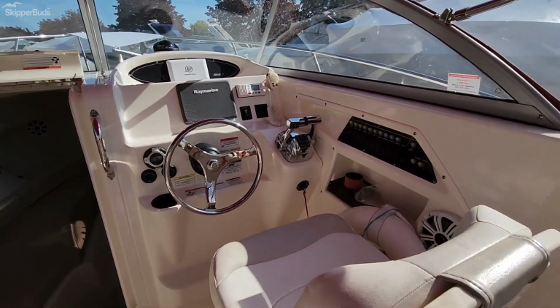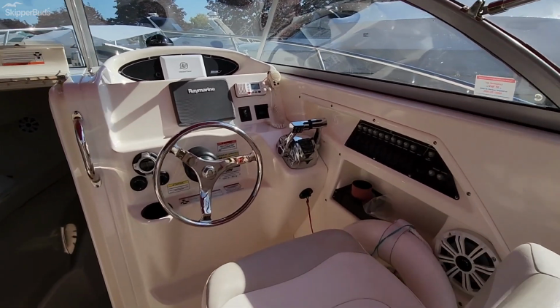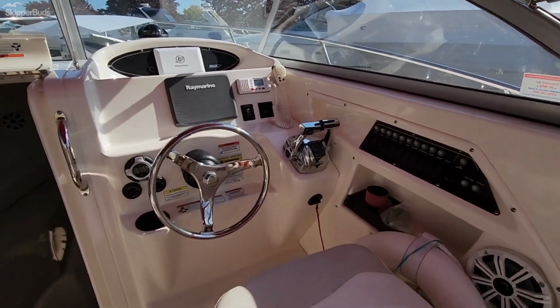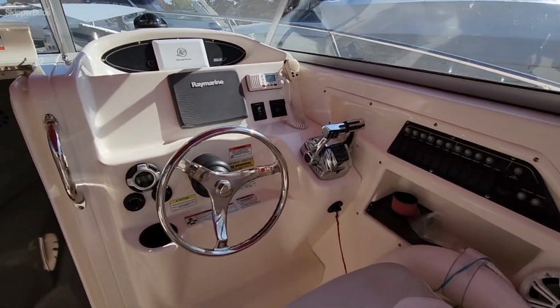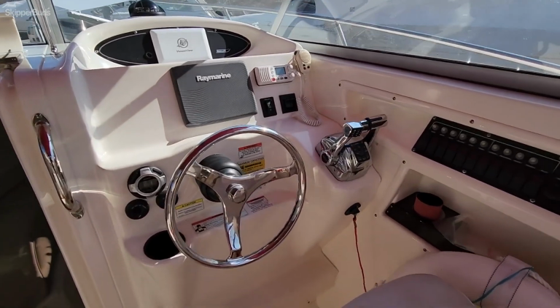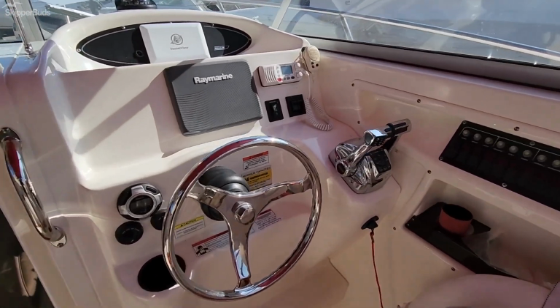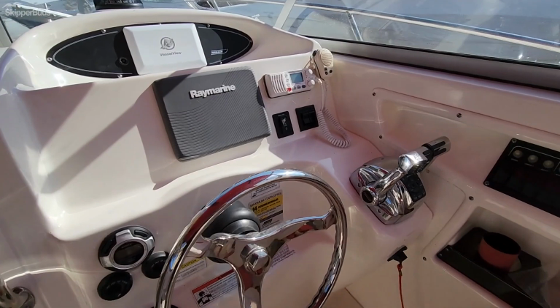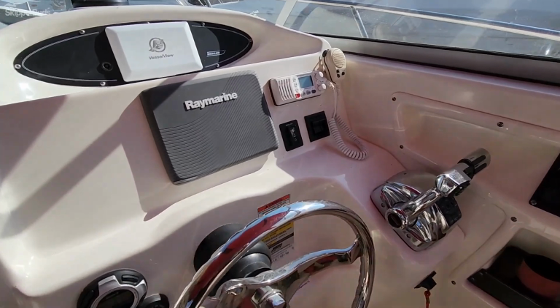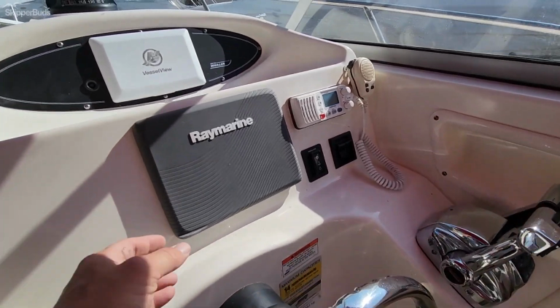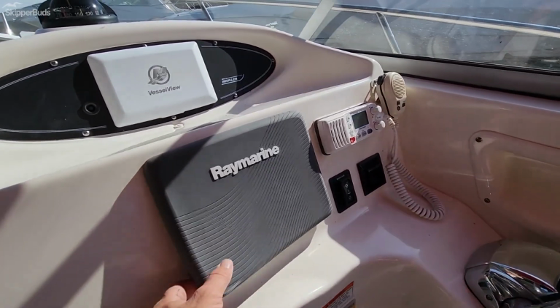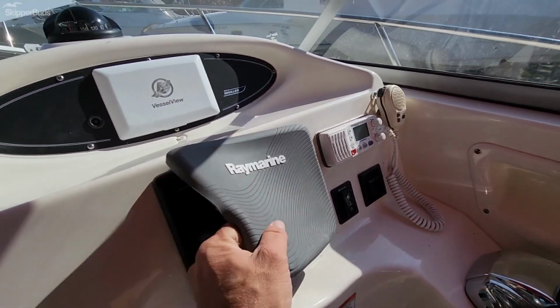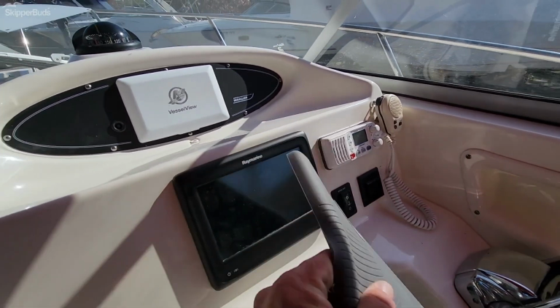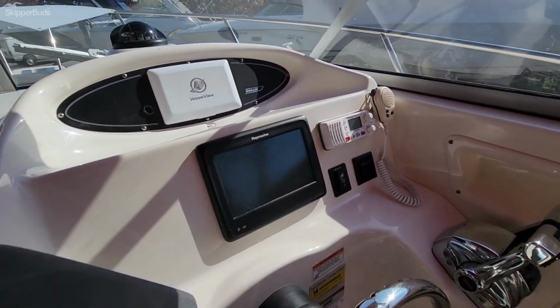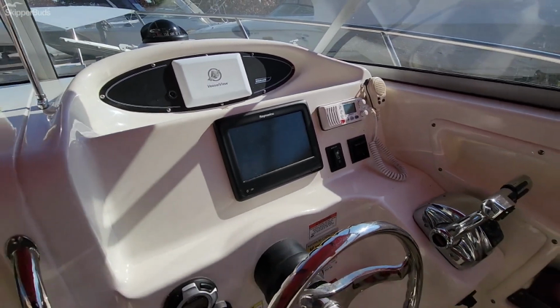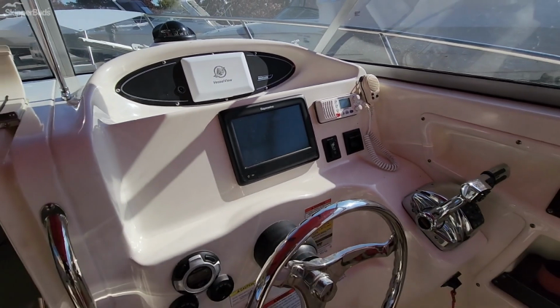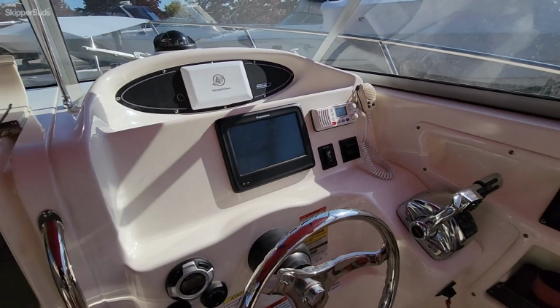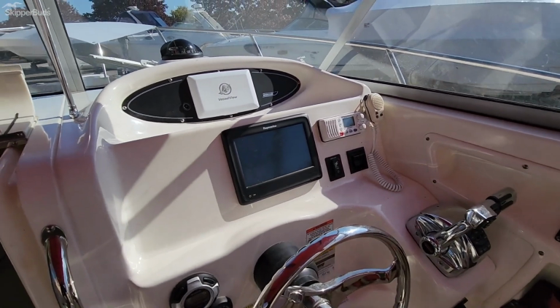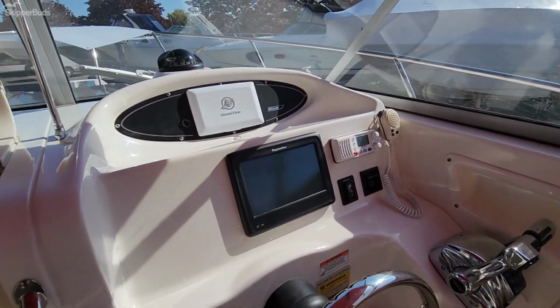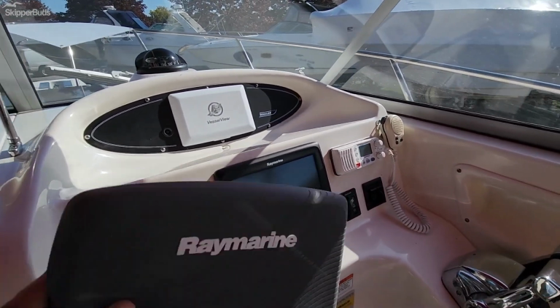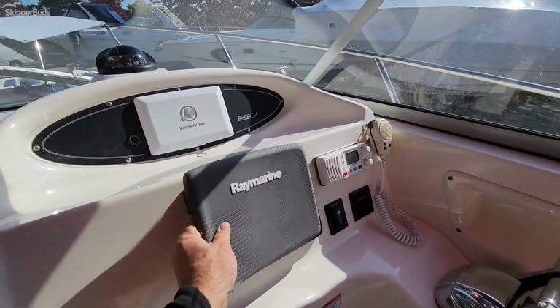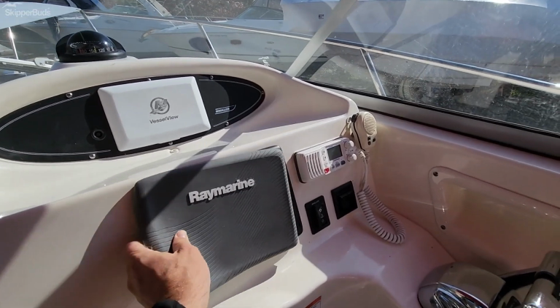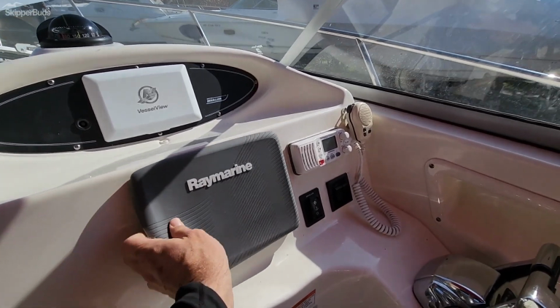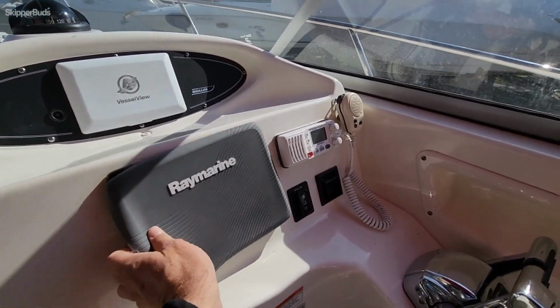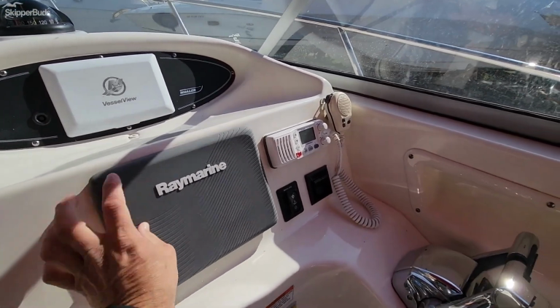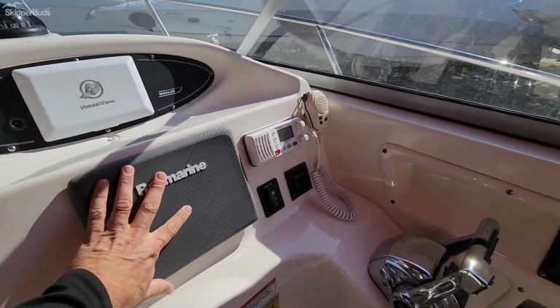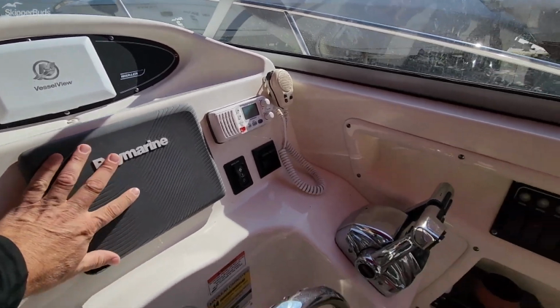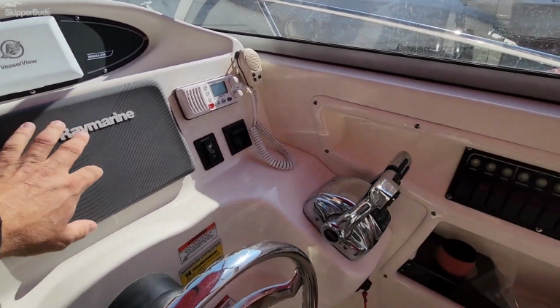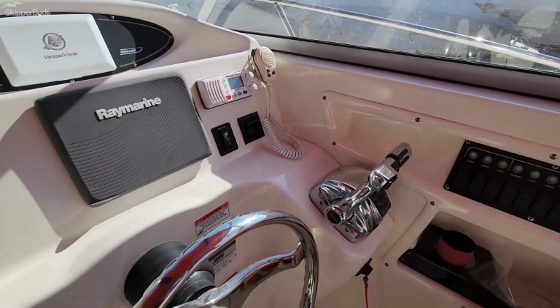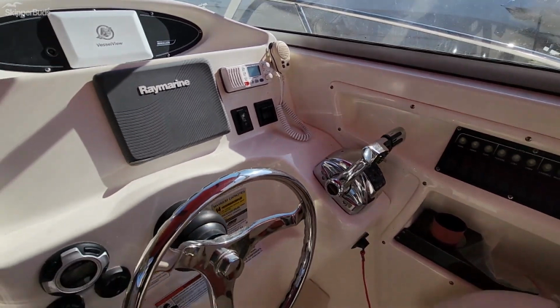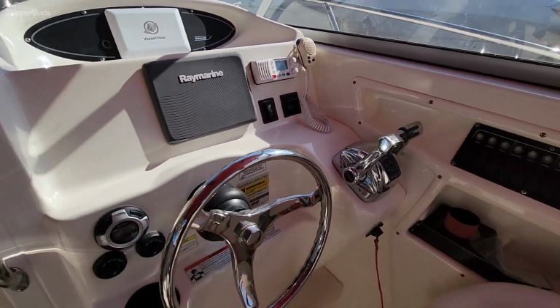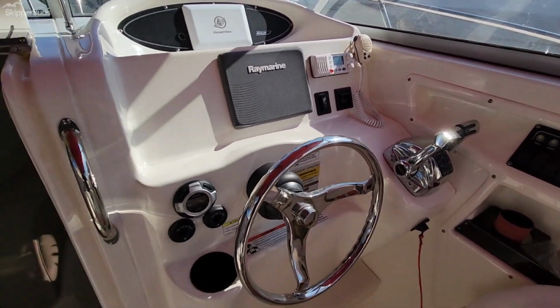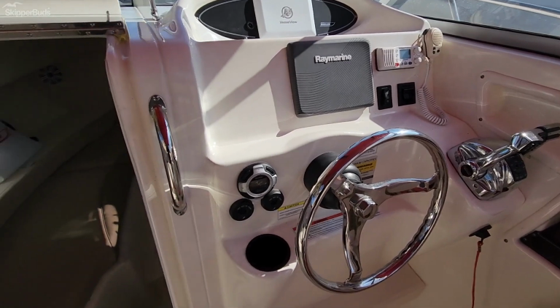All digital controls. Raymarine GPS chart plotter, Merc Vessel View screen, as well as a VHF radio. Windlass anchor, which is awesome for a 25-footer.